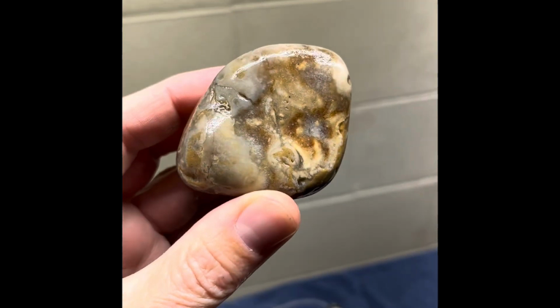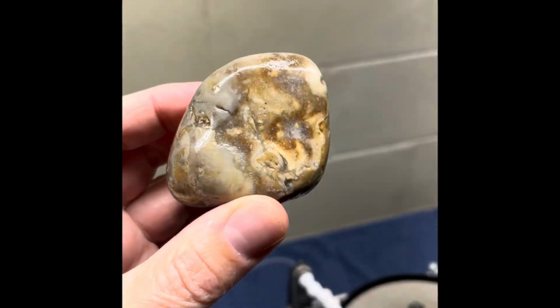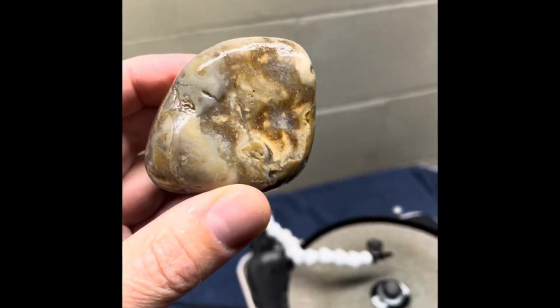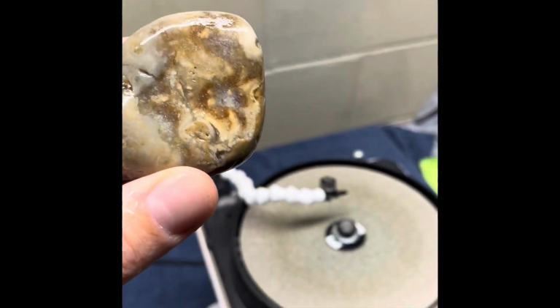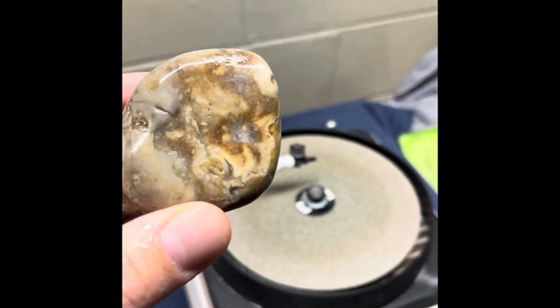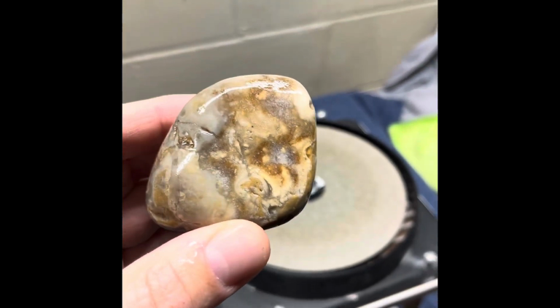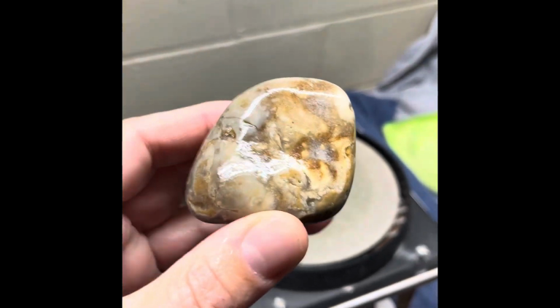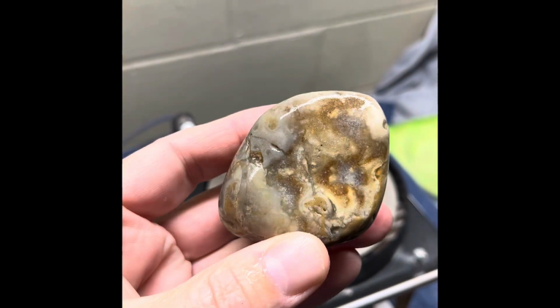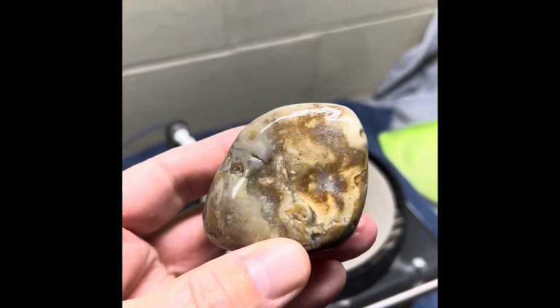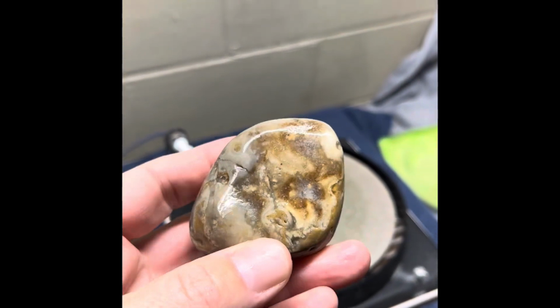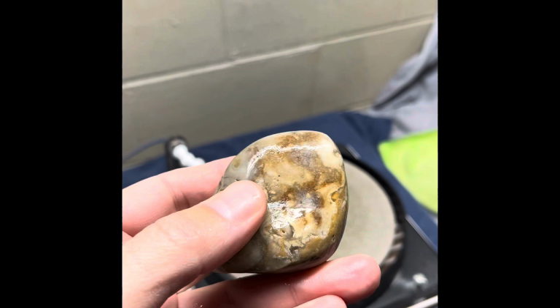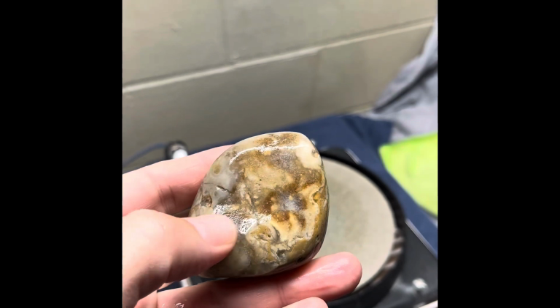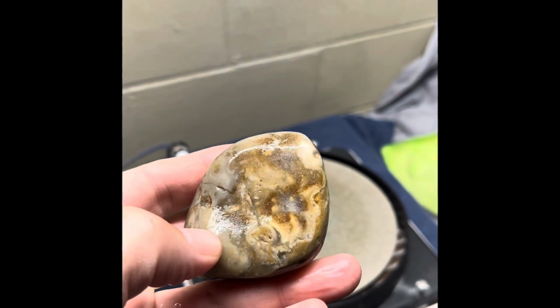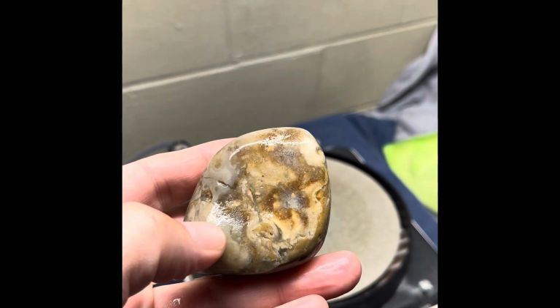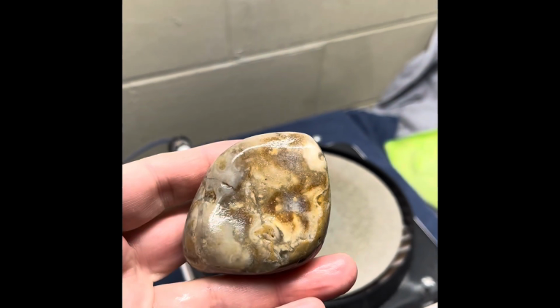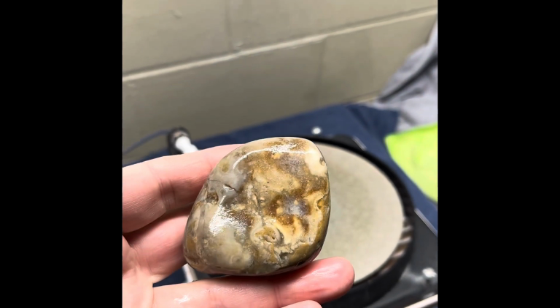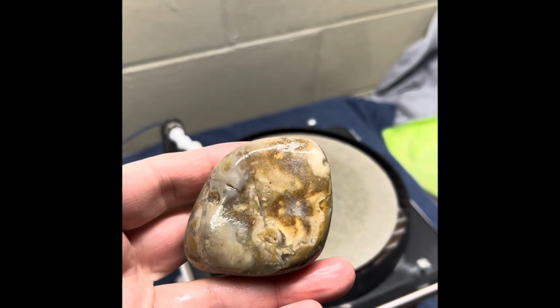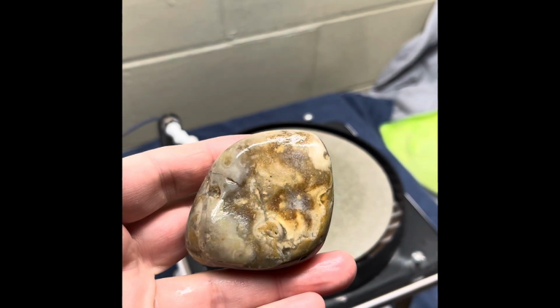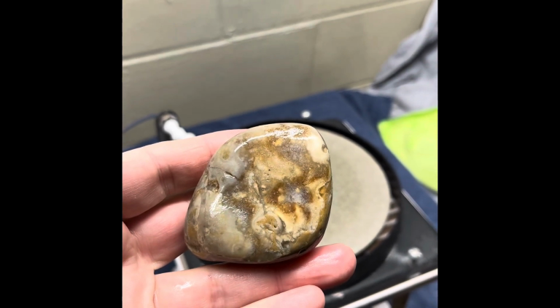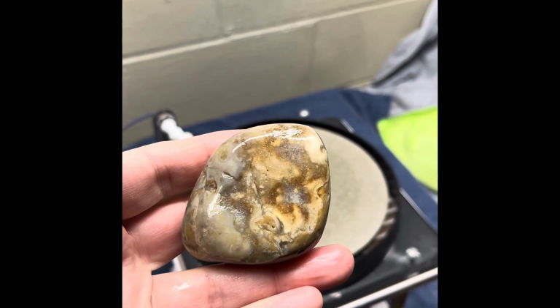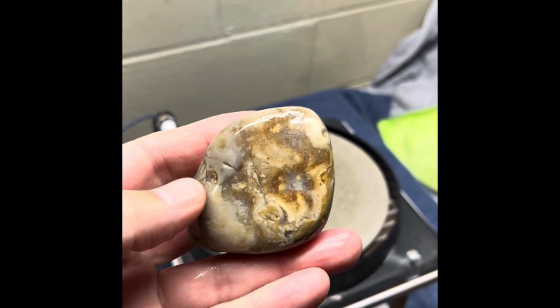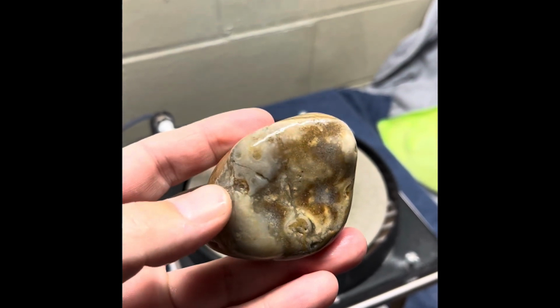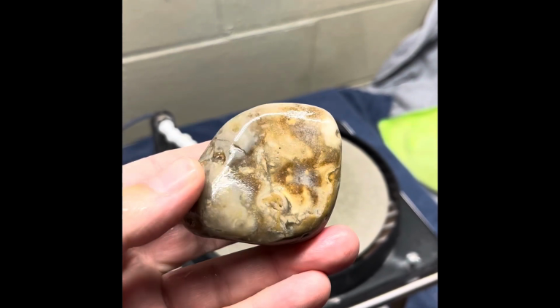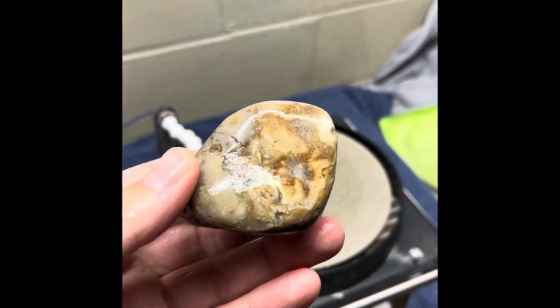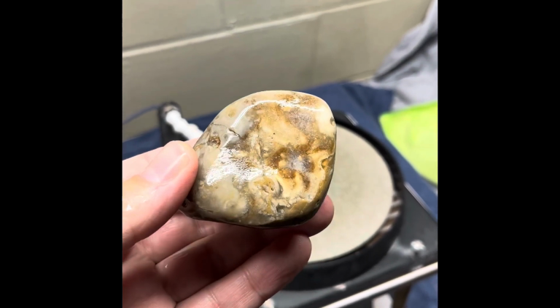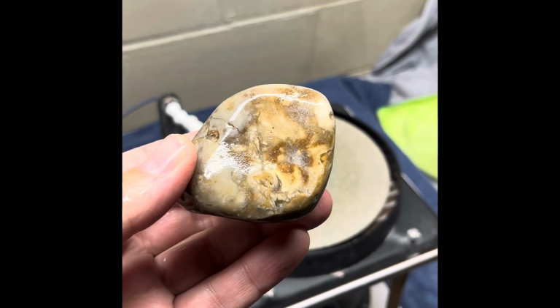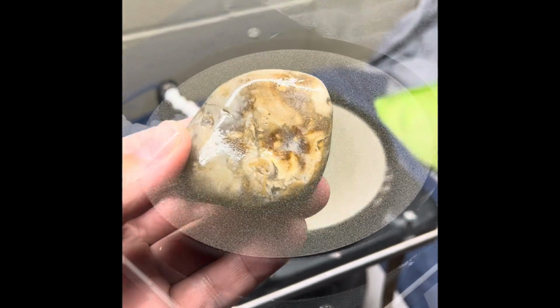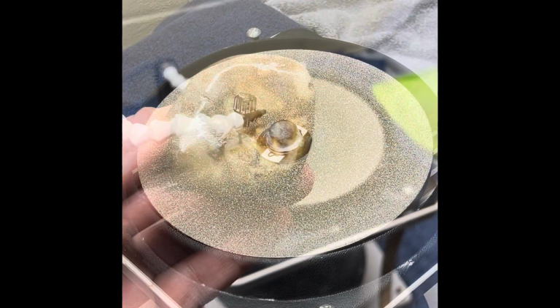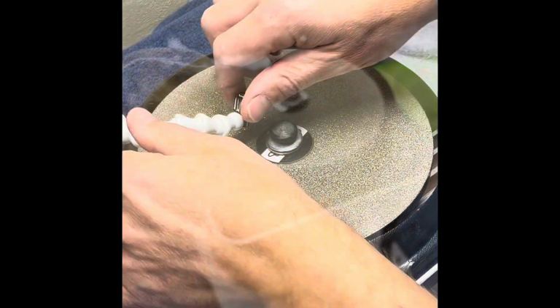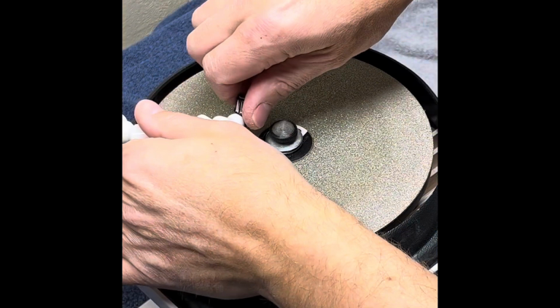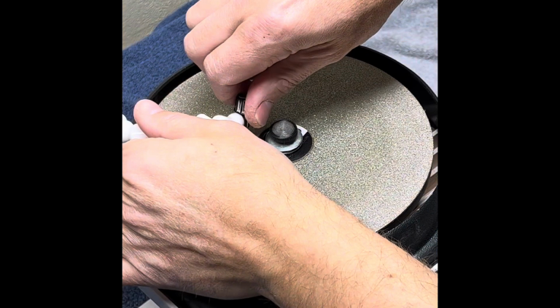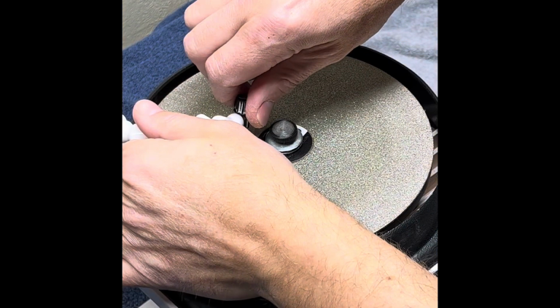So we'll probably start out on the 80 to get the bottom ground off and just get some of these bigger spots ground off, and we'll go from there. Let's get going.